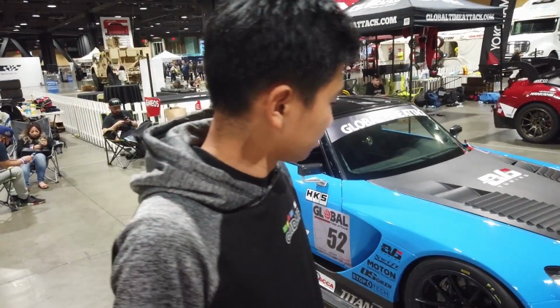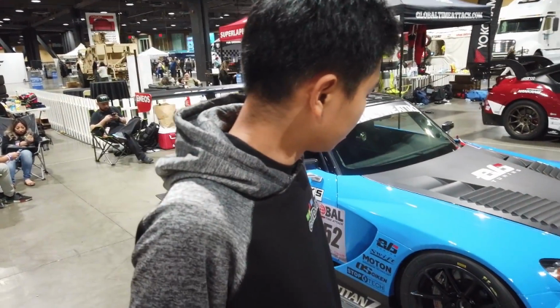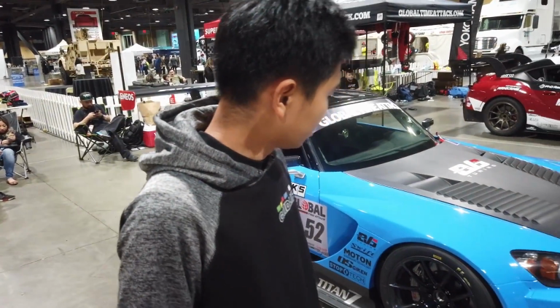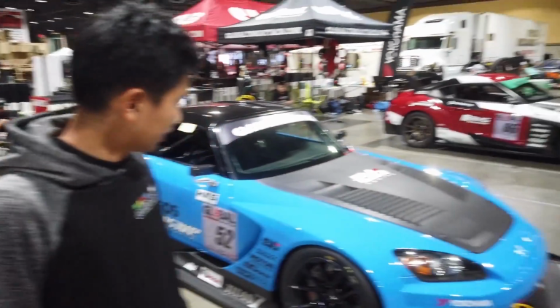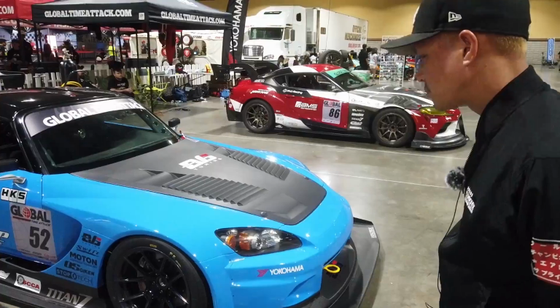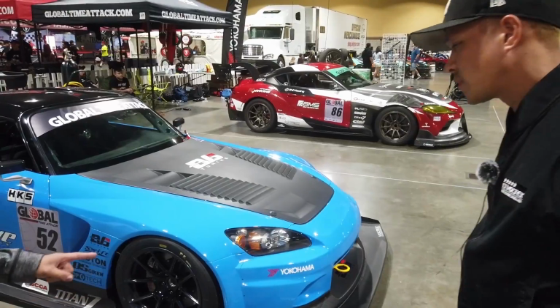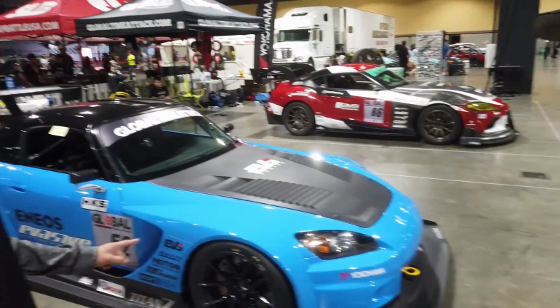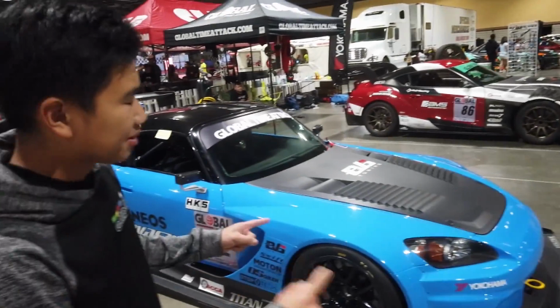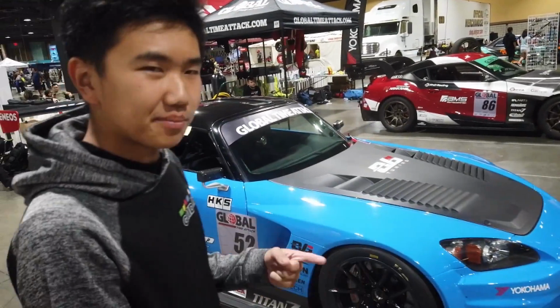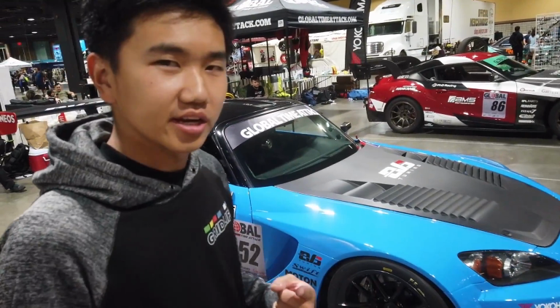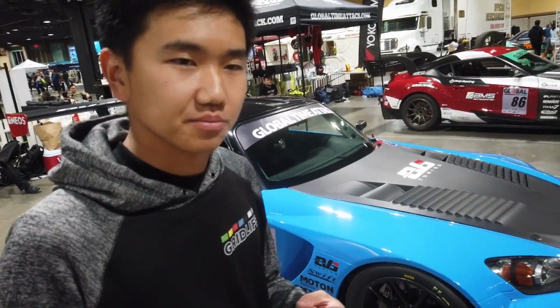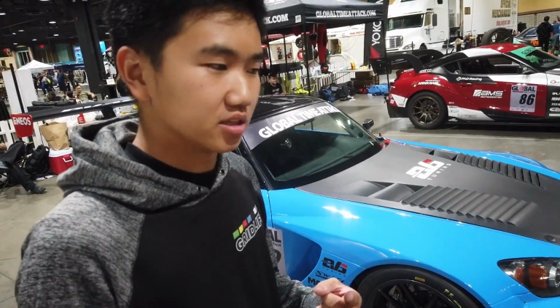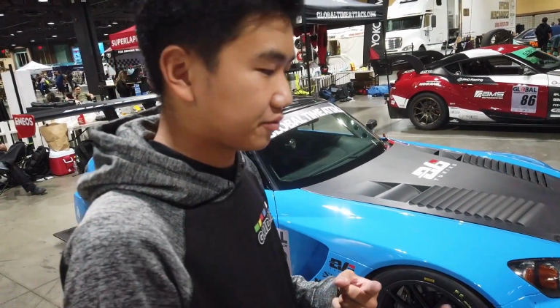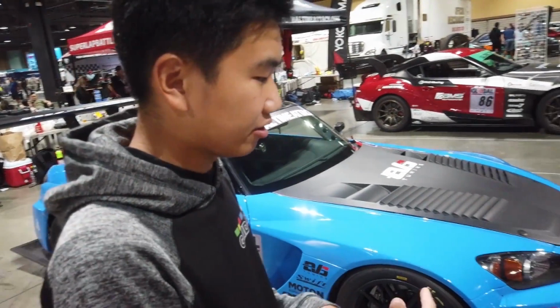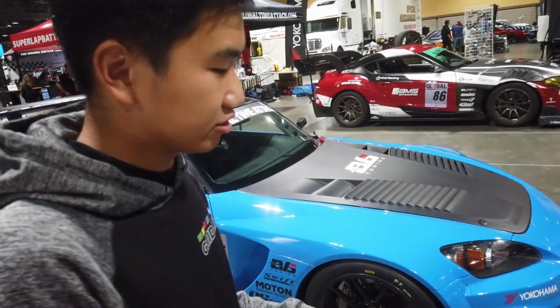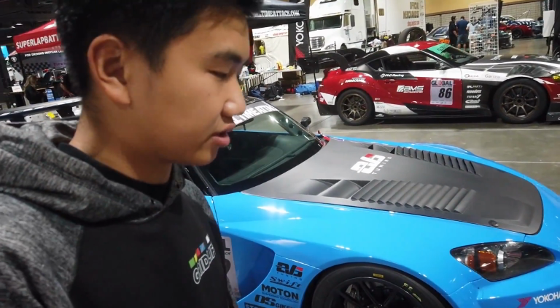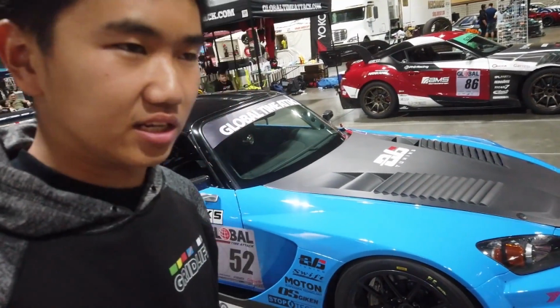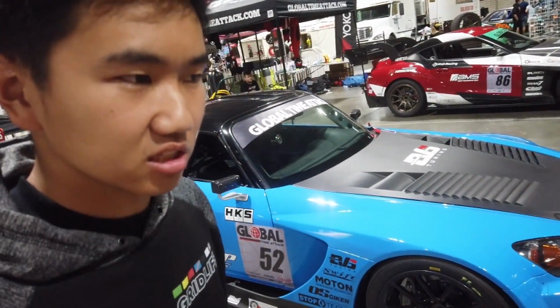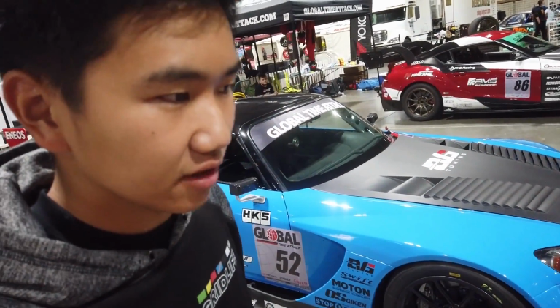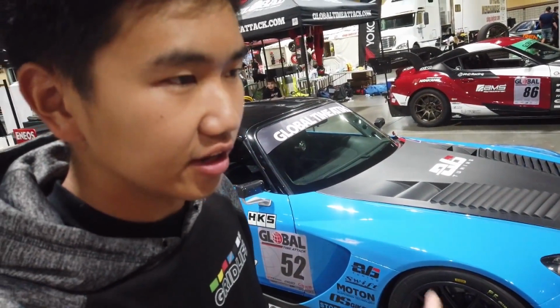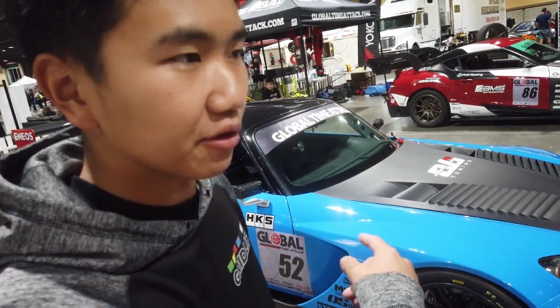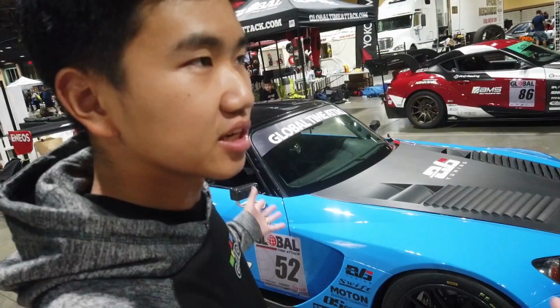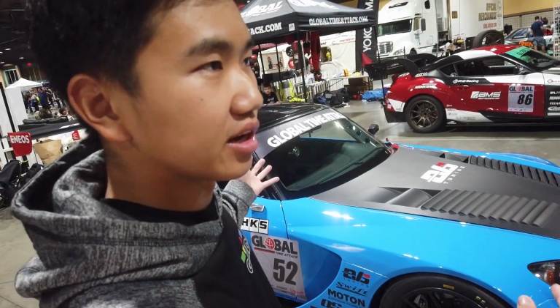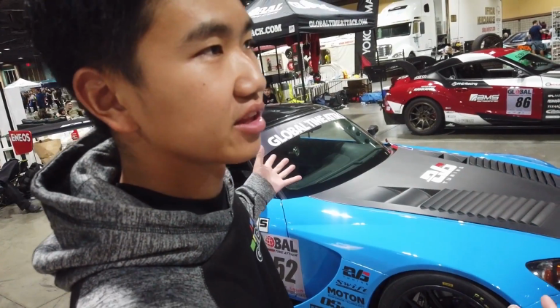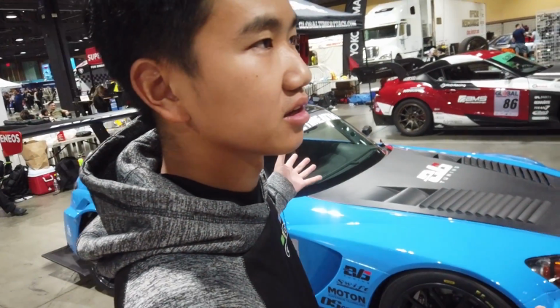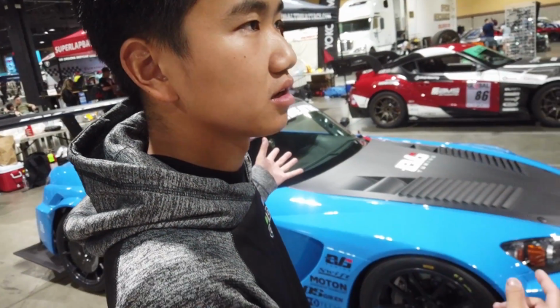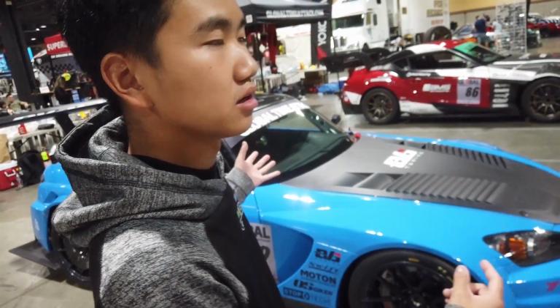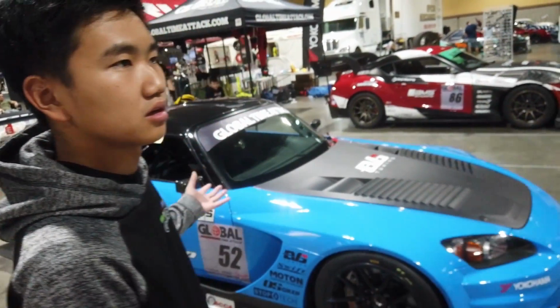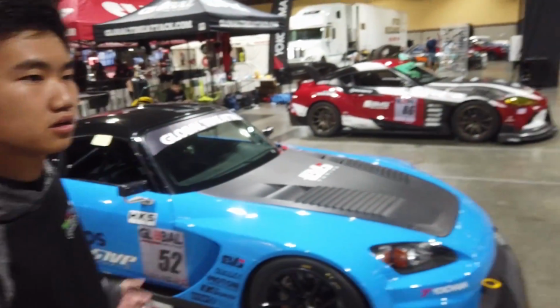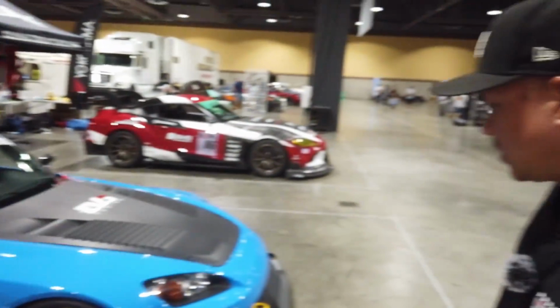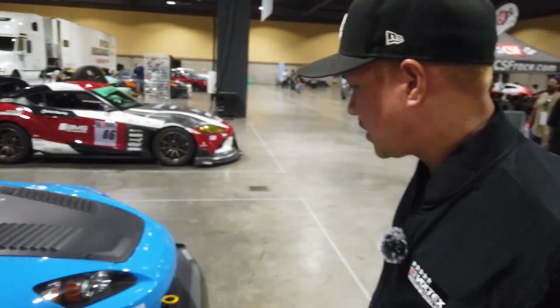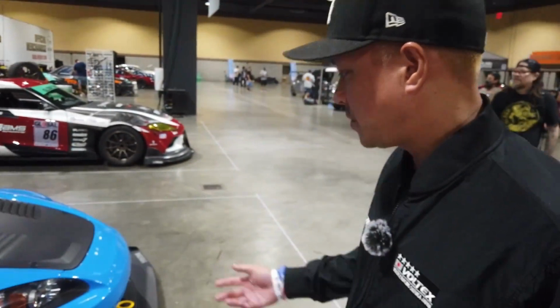It's pretty straightforward, and StopTech front and rear brake kit as well. I want to talk a little bit more about the aero, because from what I was told, this thing is fully wind tunneled and everything.